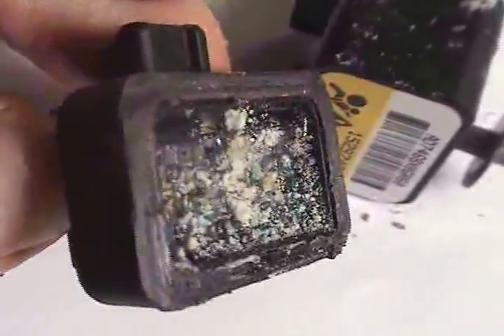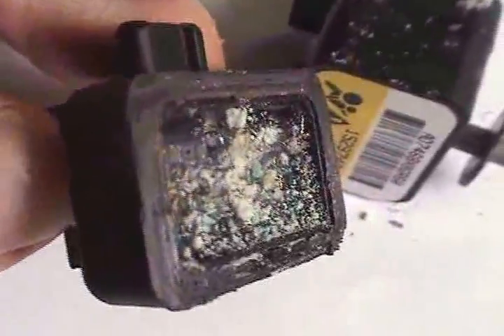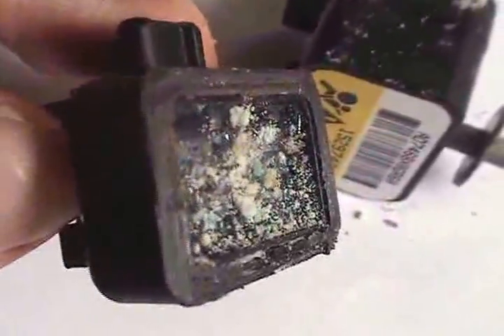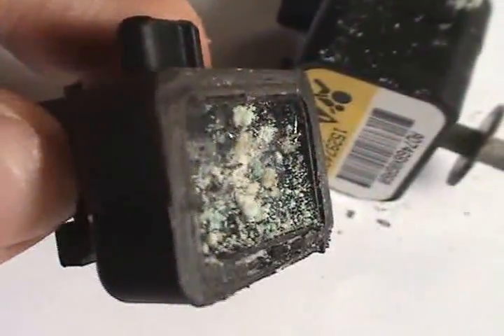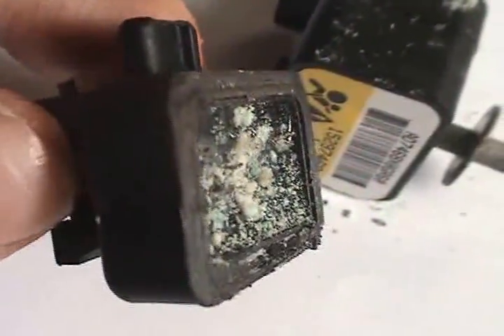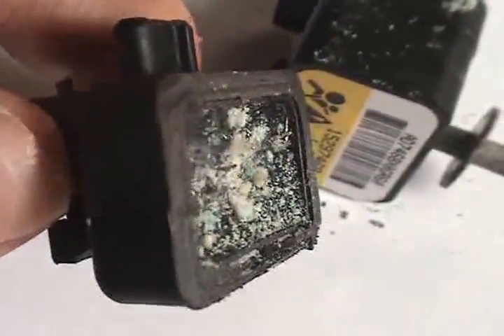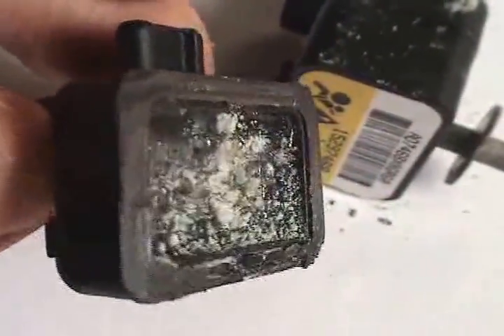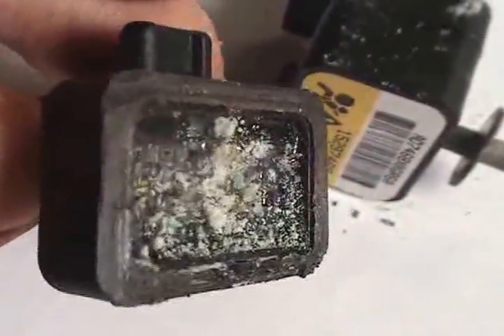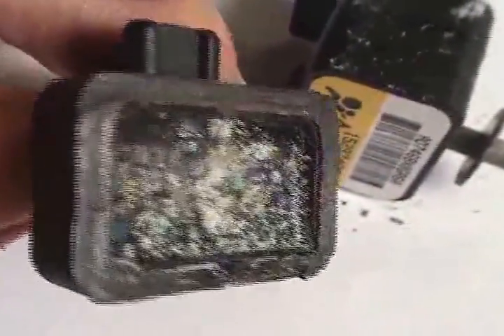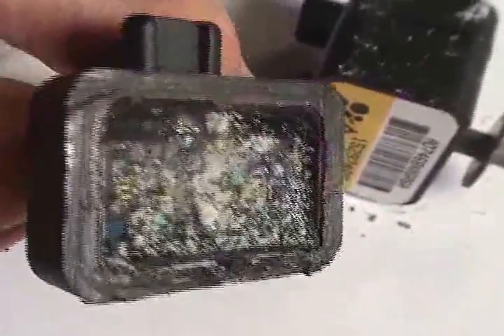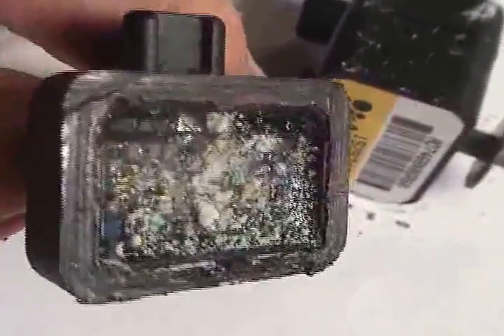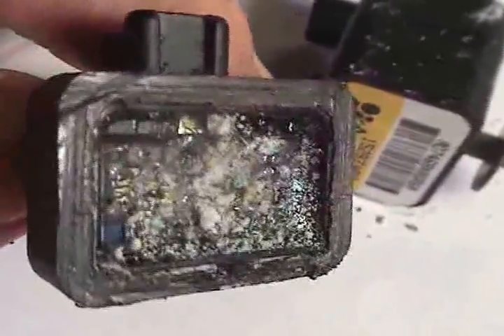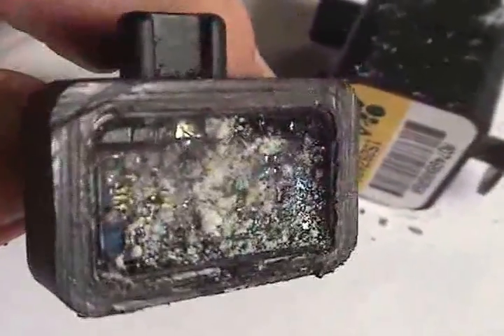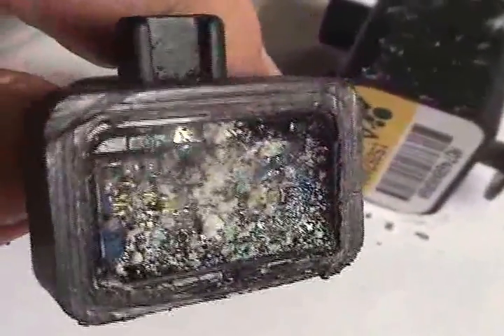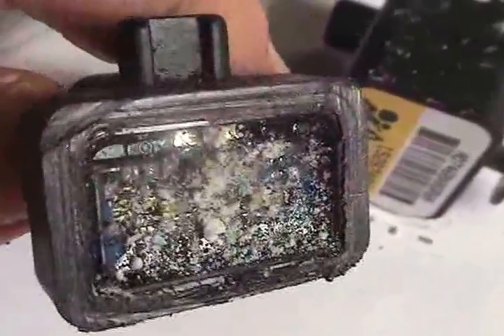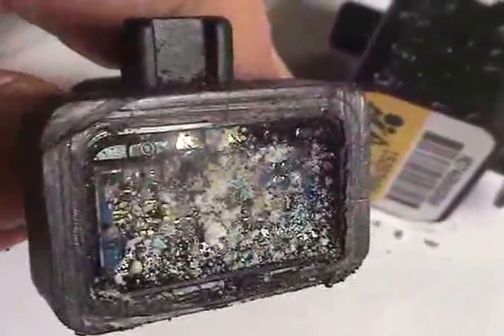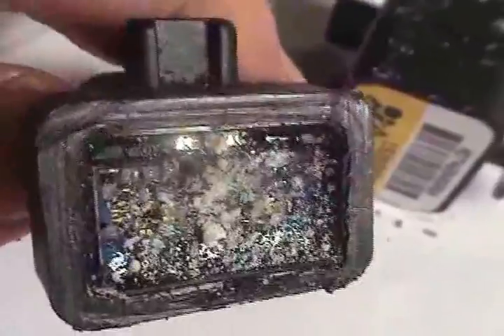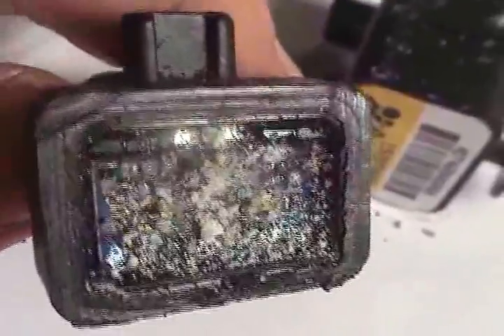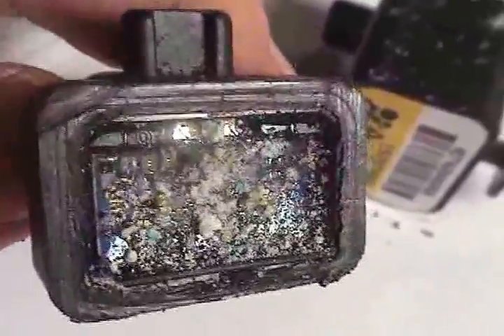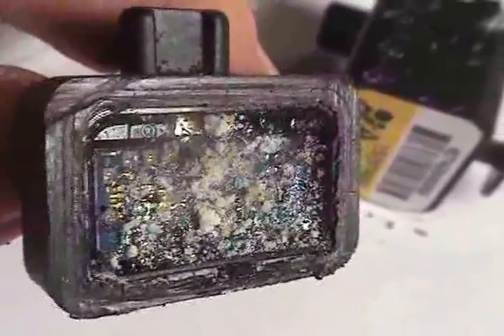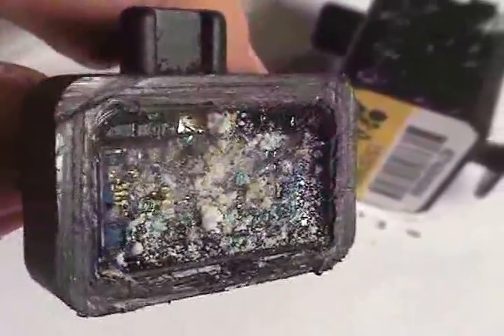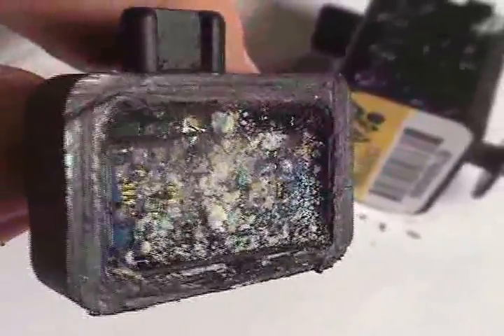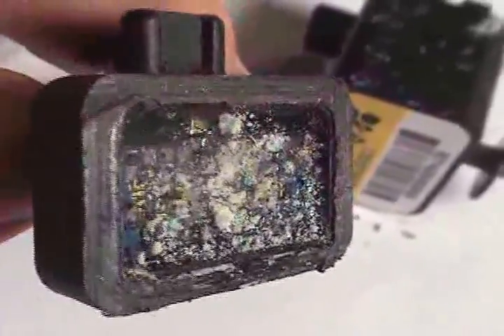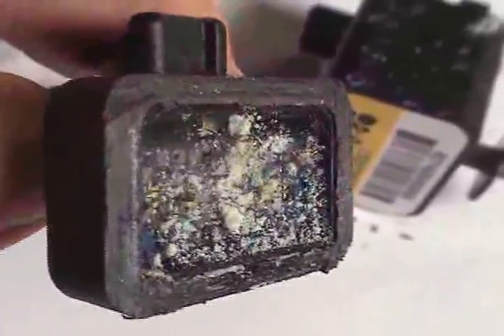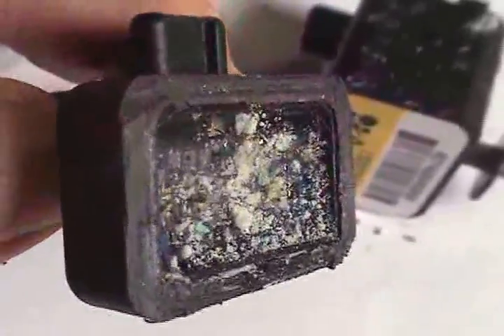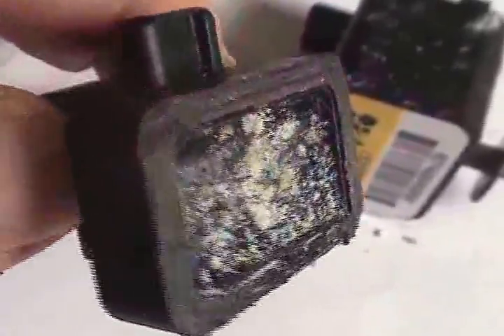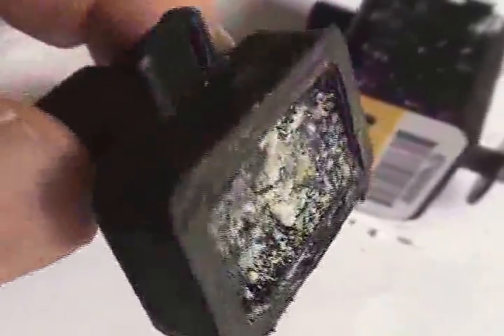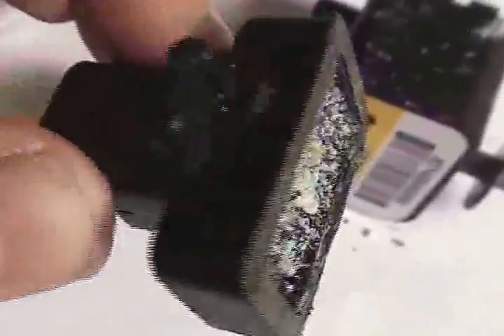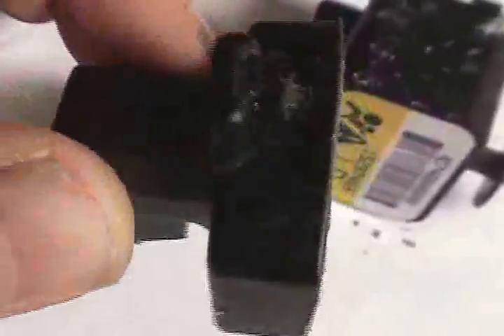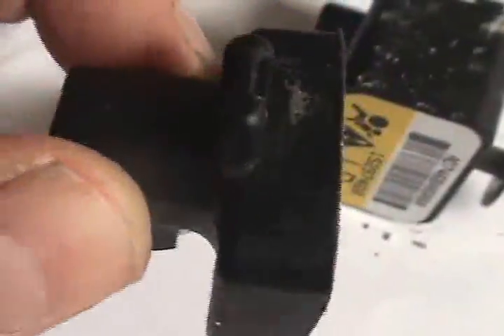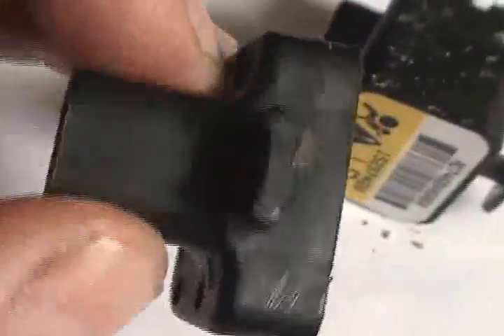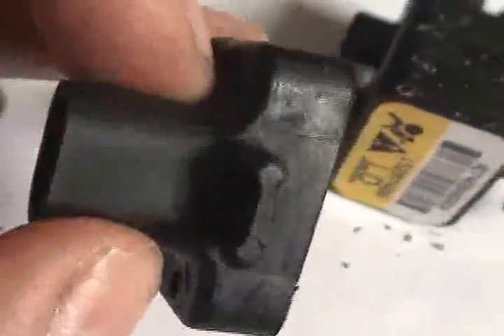I'm going to try to remove some of this protective gel to see if I can further tear down this particular sensor component.